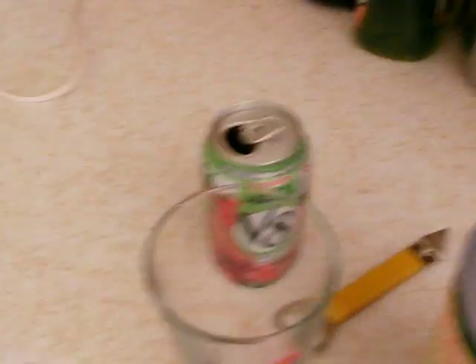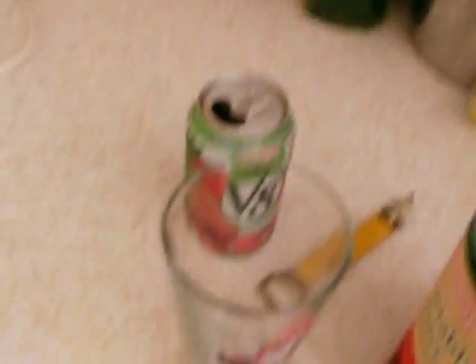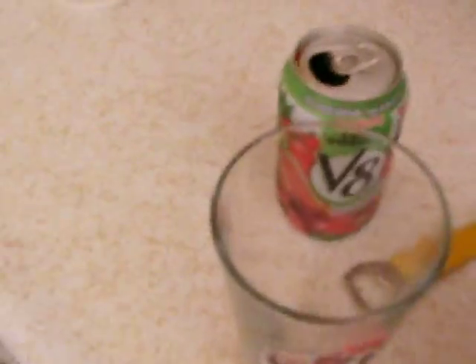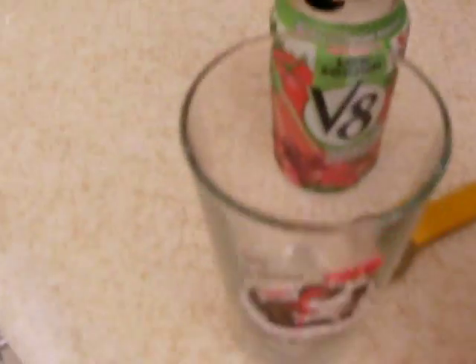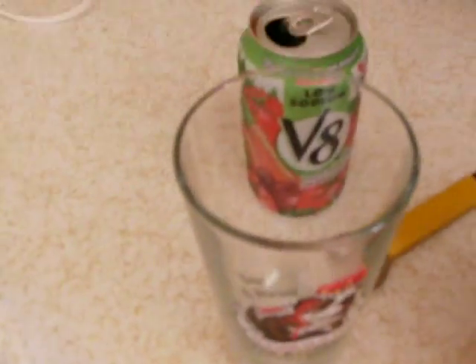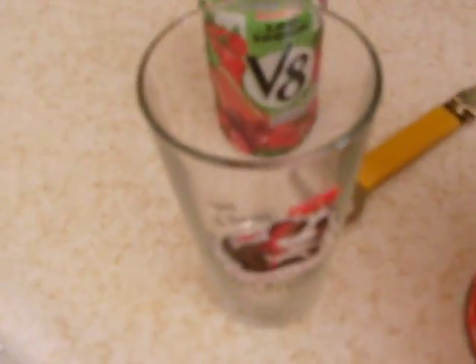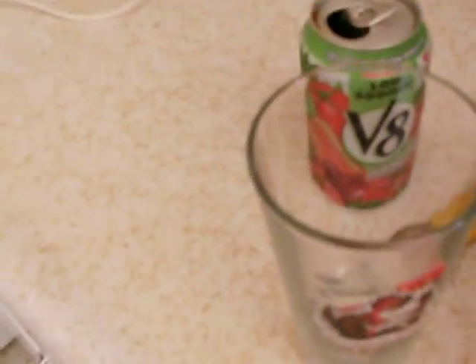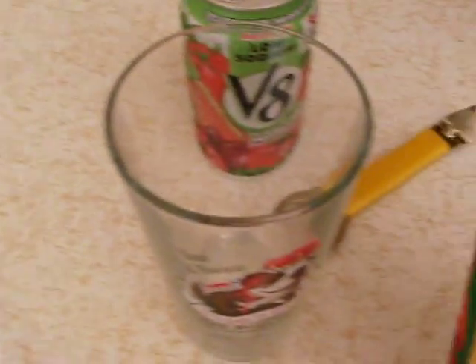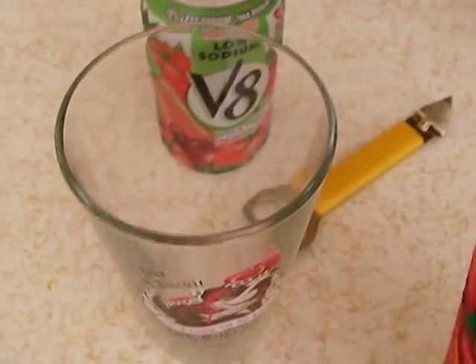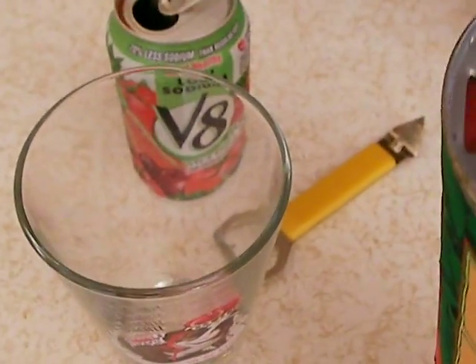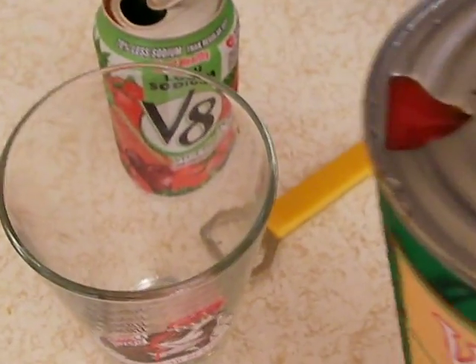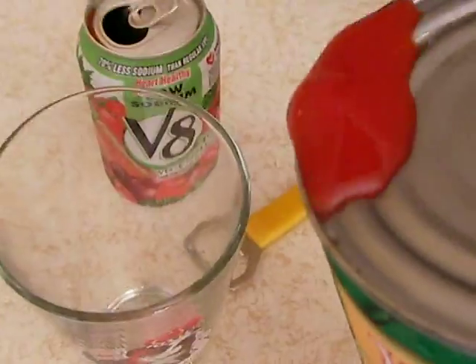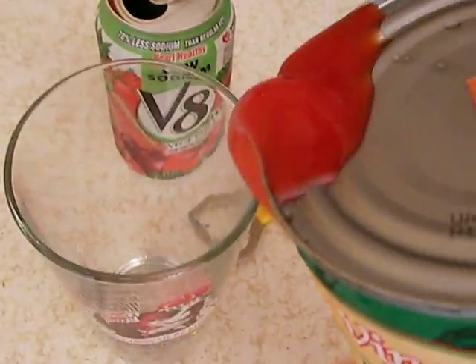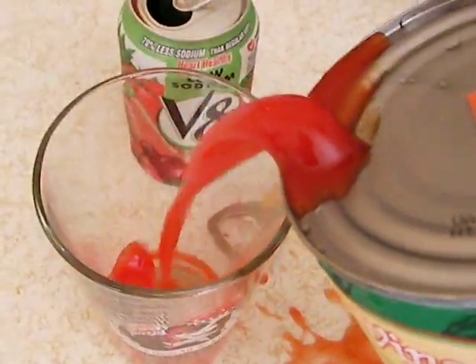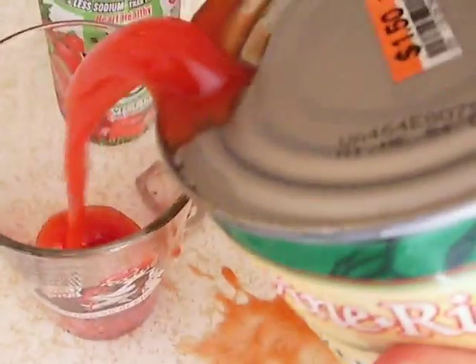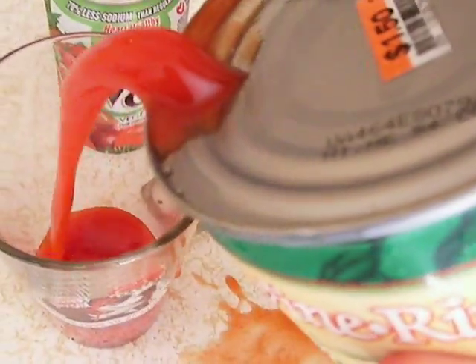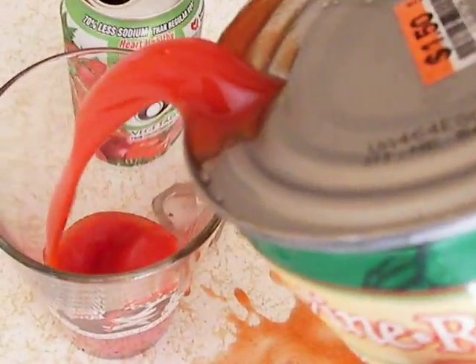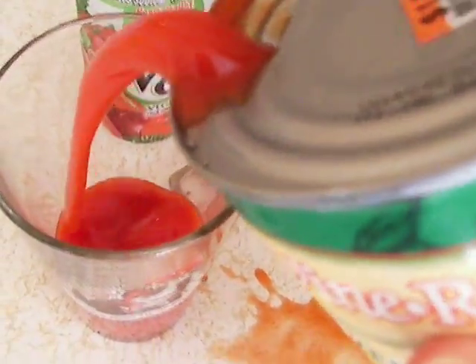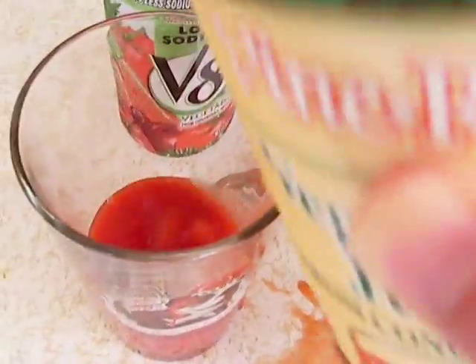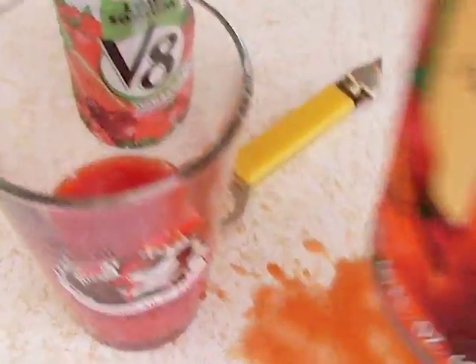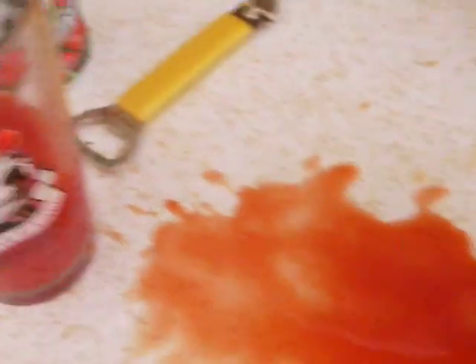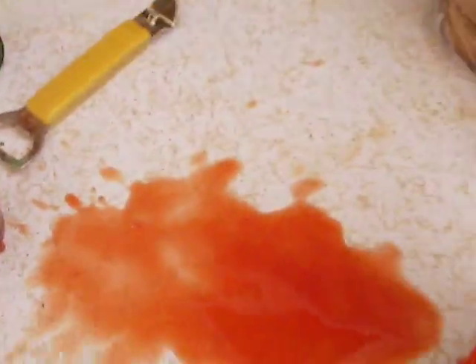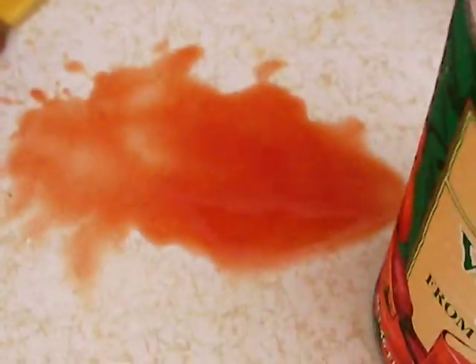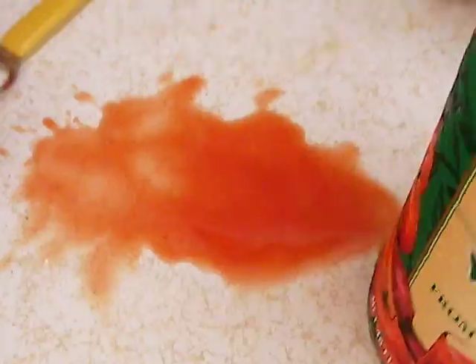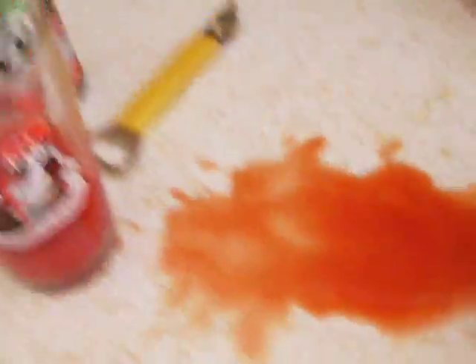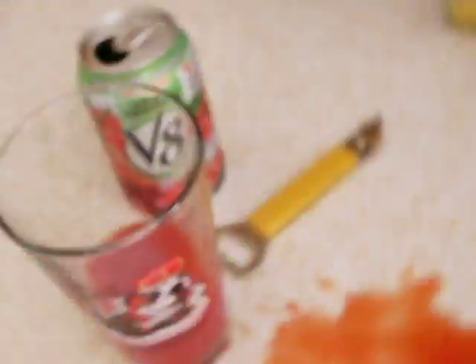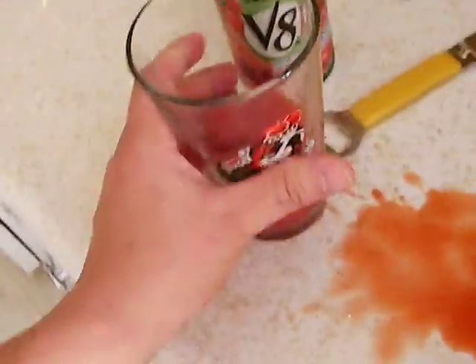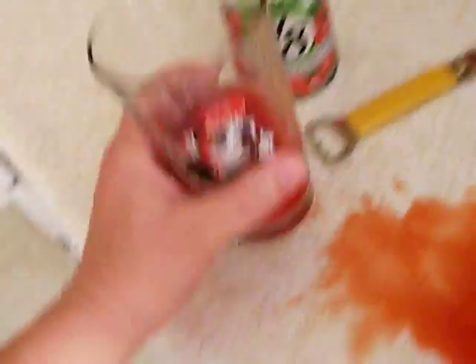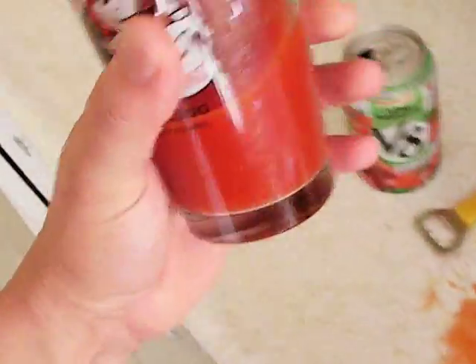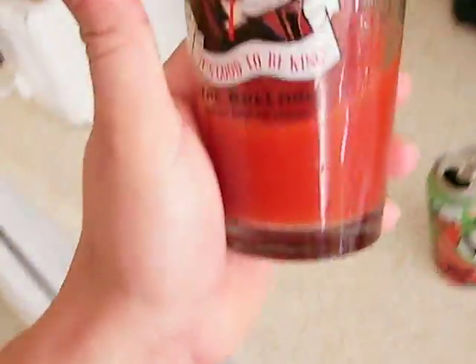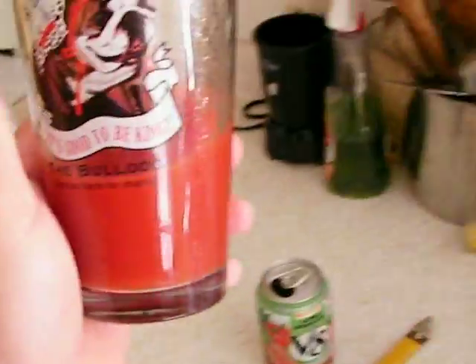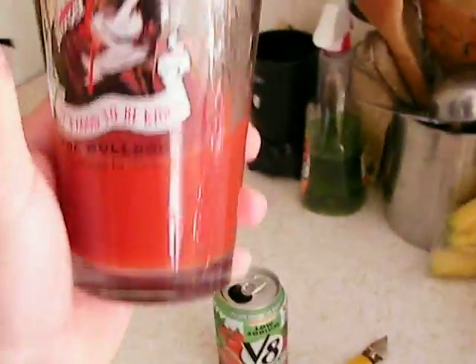Let's go ahead and pour the Vine Ripe veggie juice without spilling it. Whoops — spilled it, of course. That's a nice mess. Now let's go ahead and give this a taste. Both of them are ice cold.